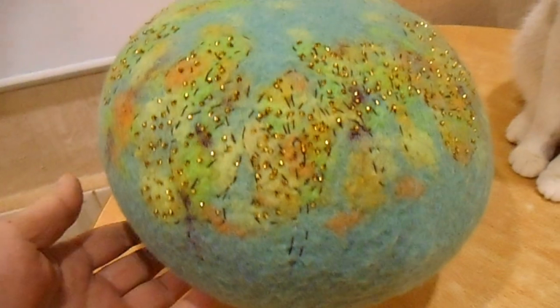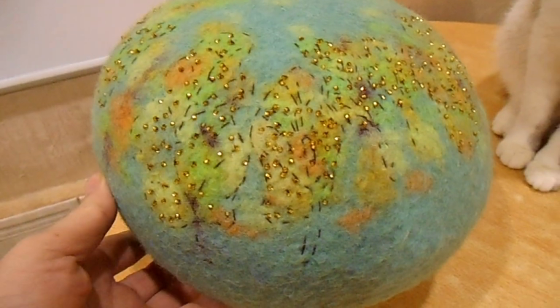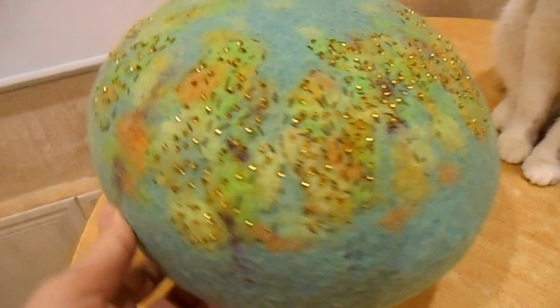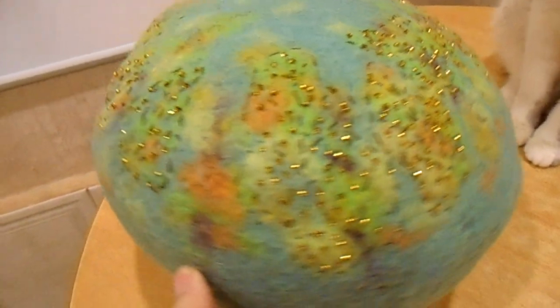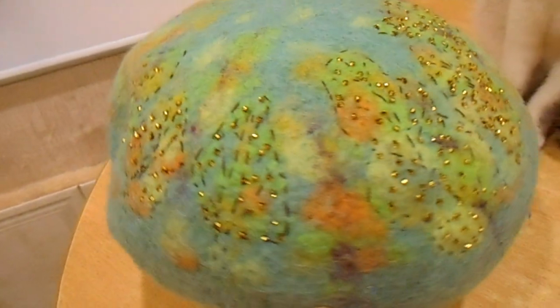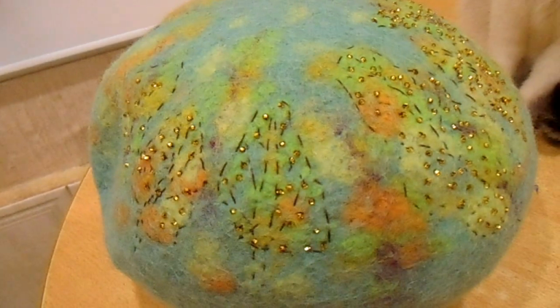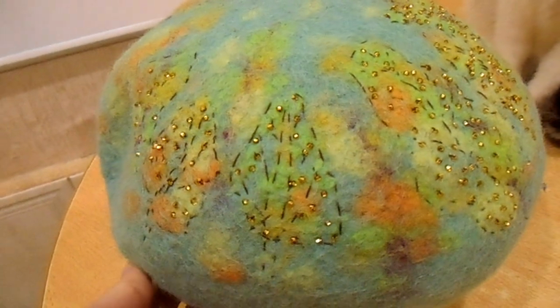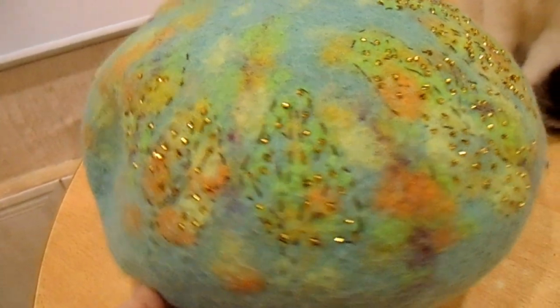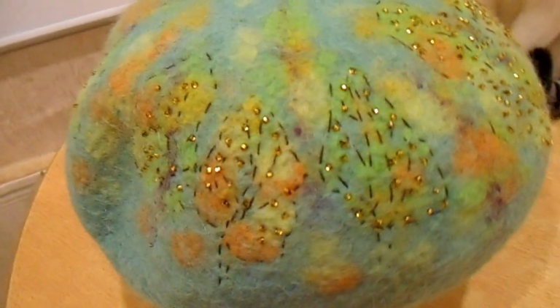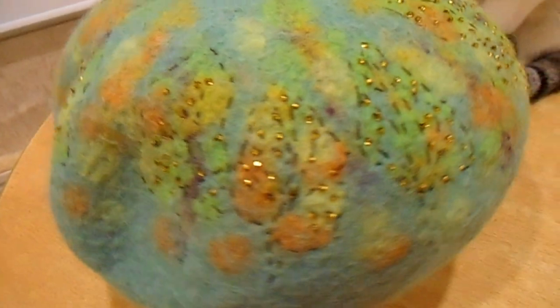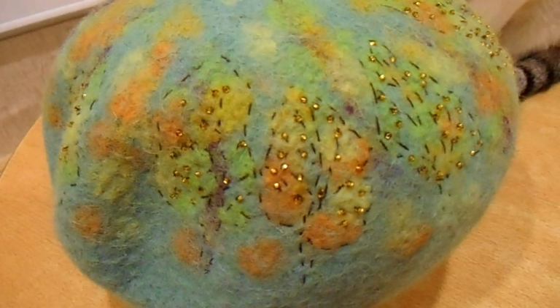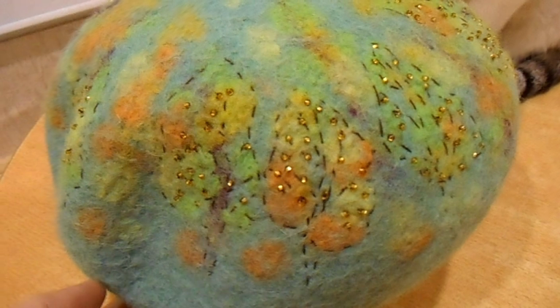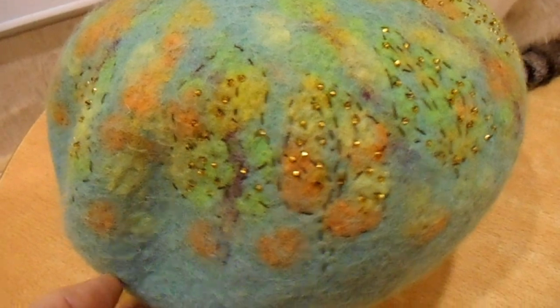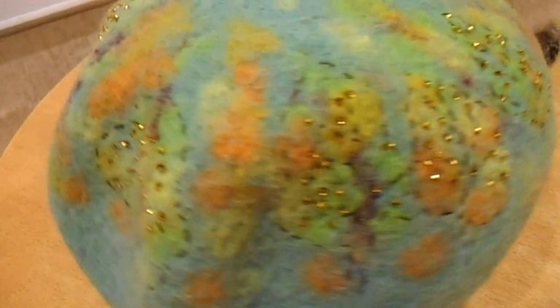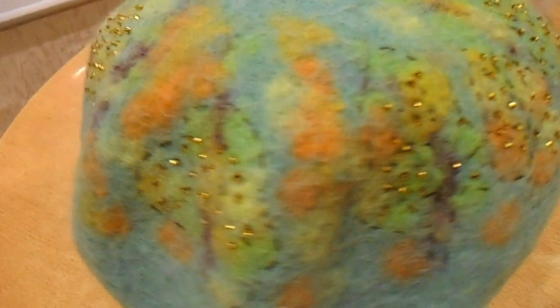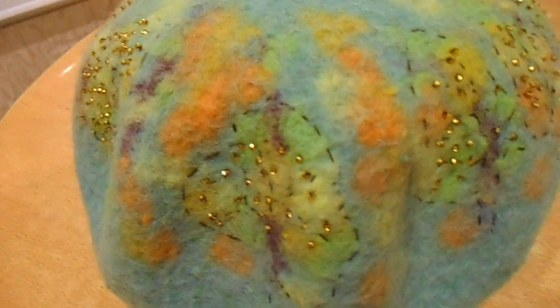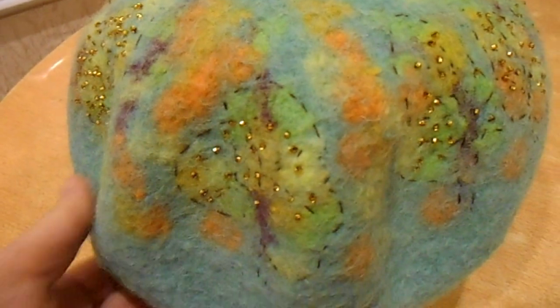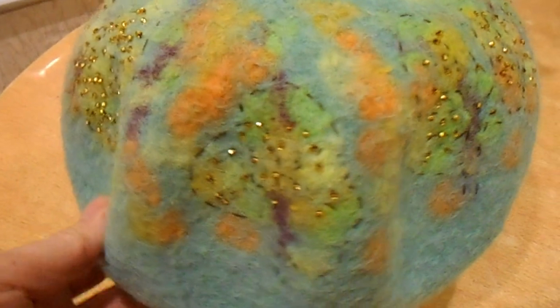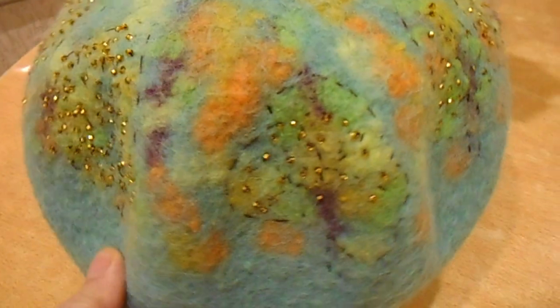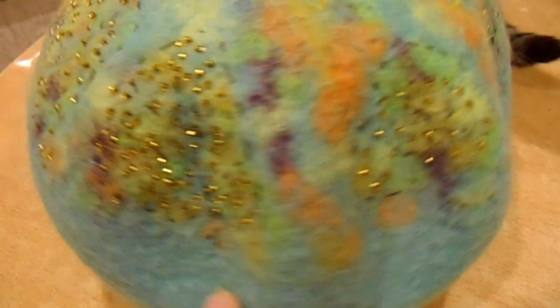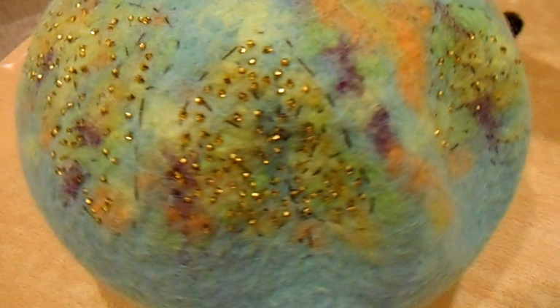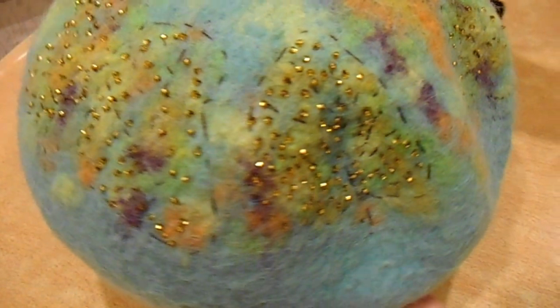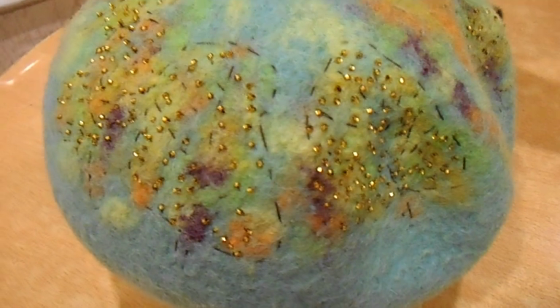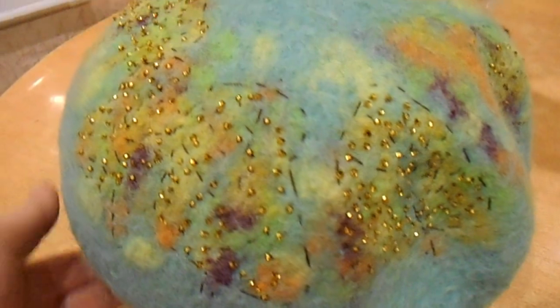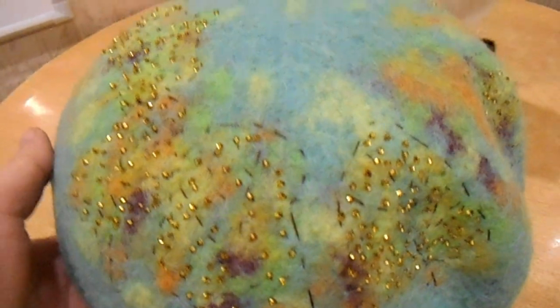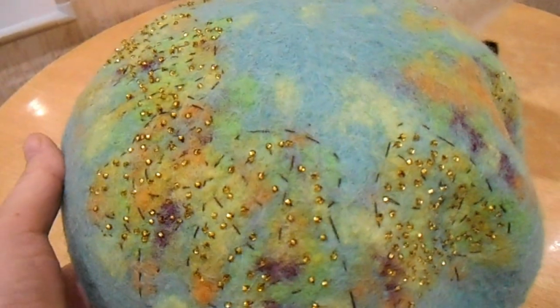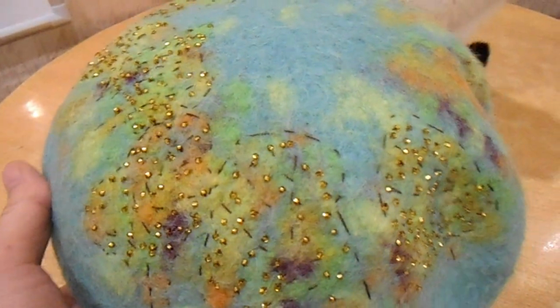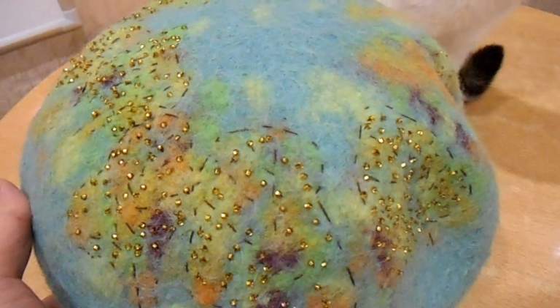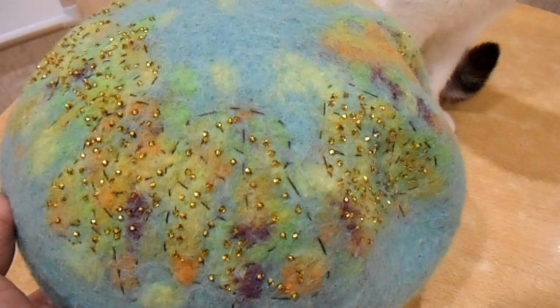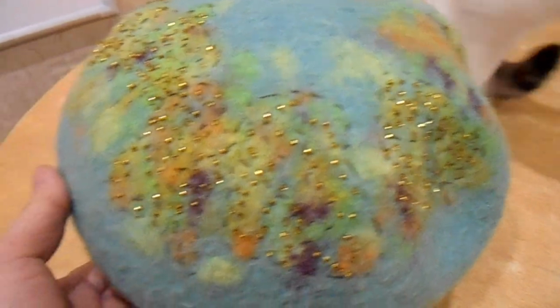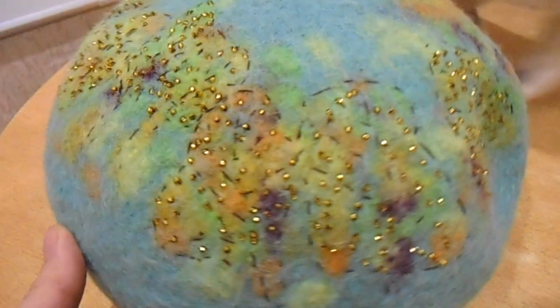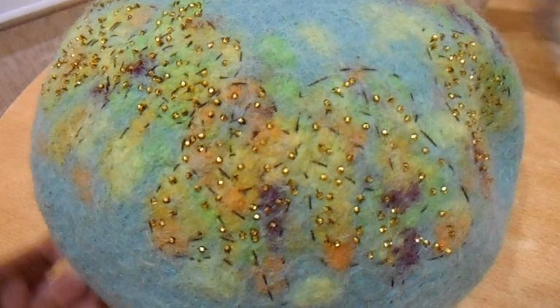It's not finished yet but you can see trees. It looks like these, and it looks like an autumn forest.